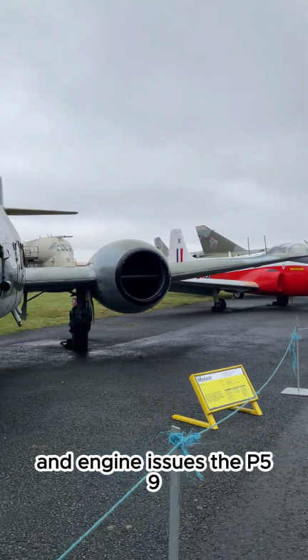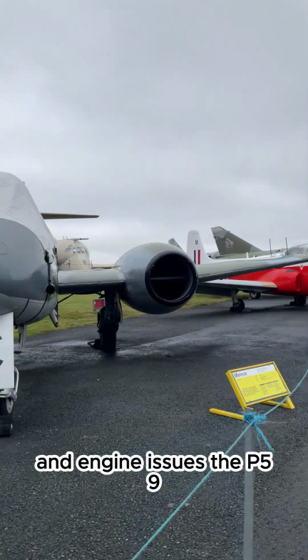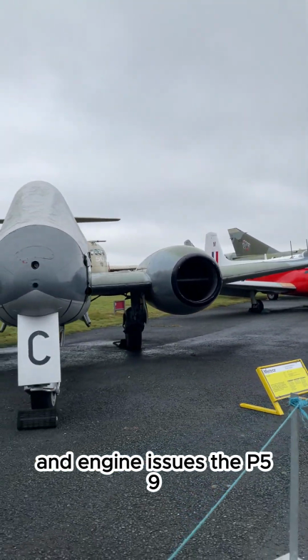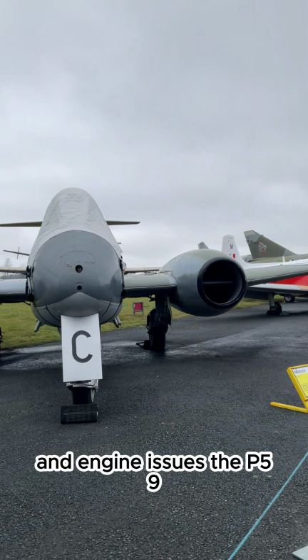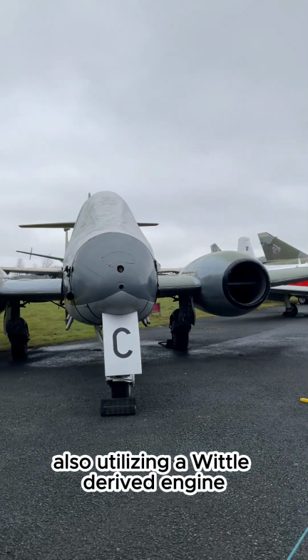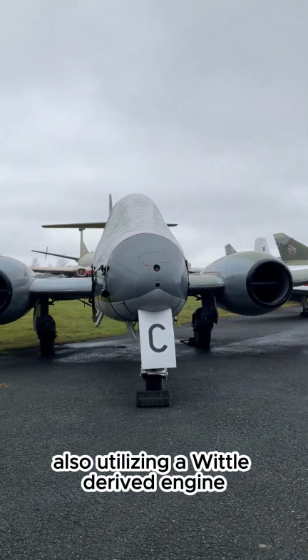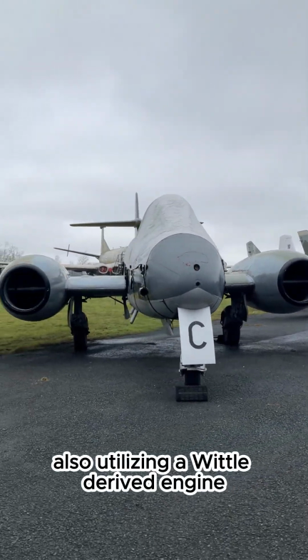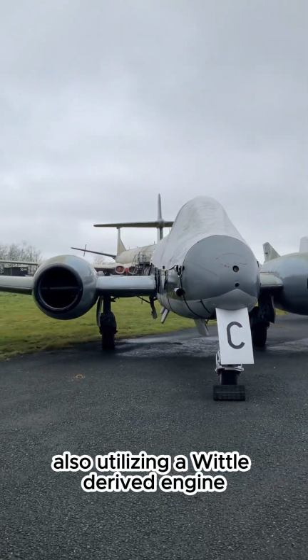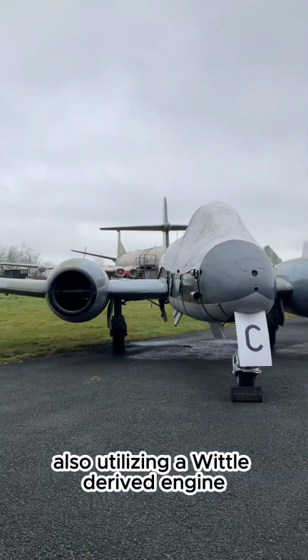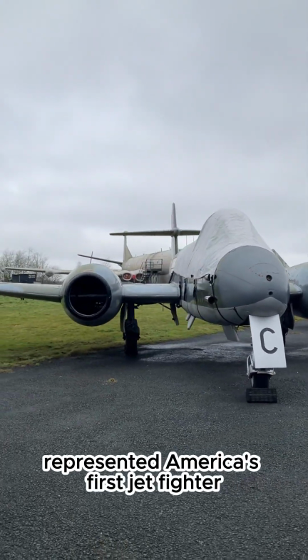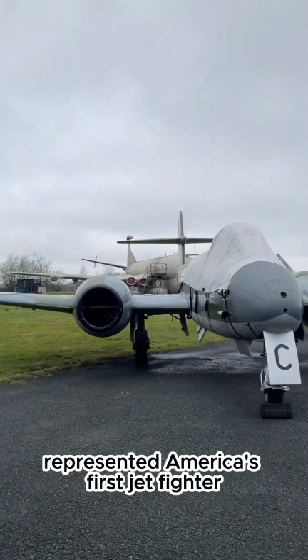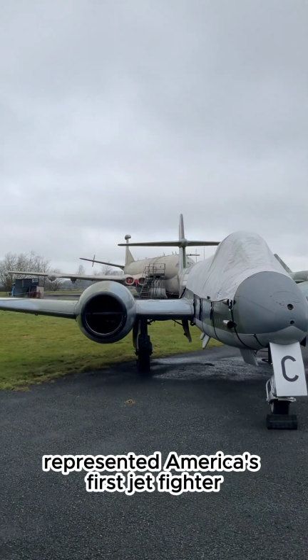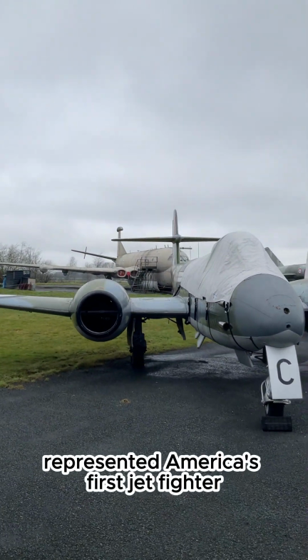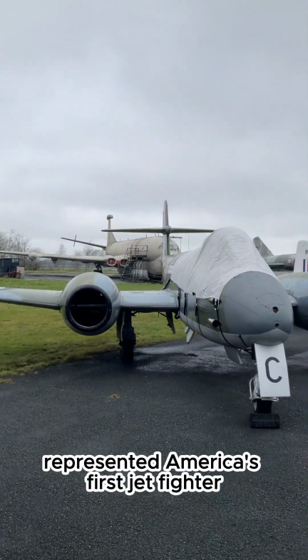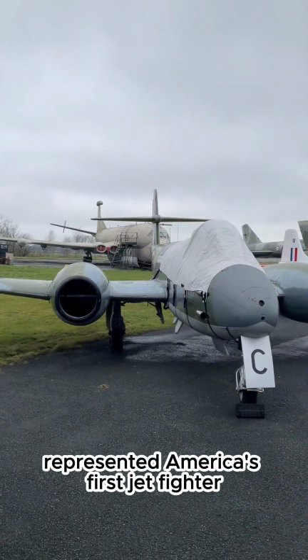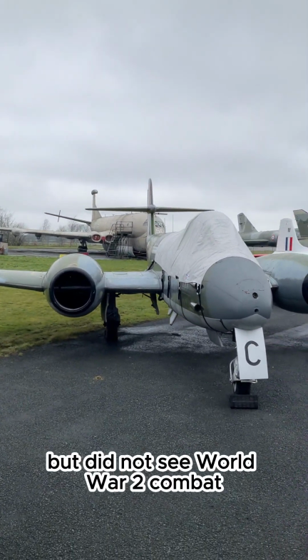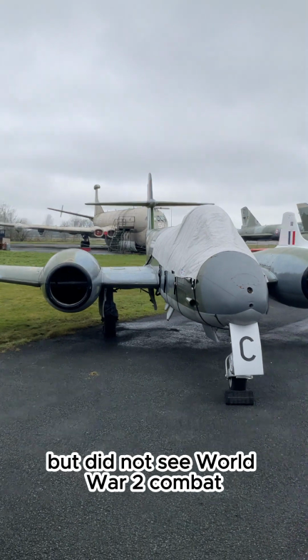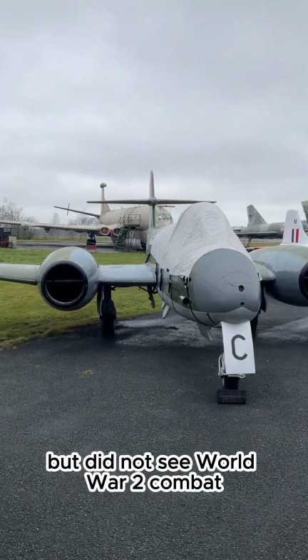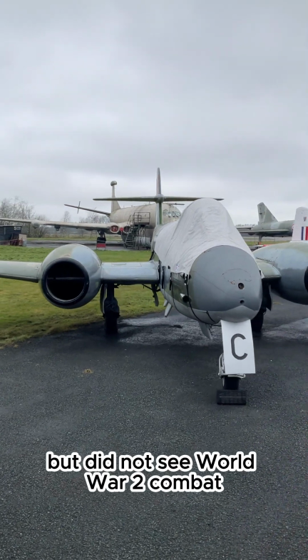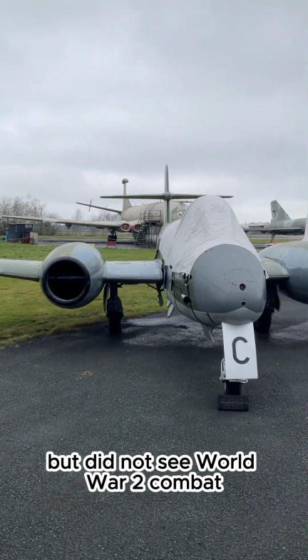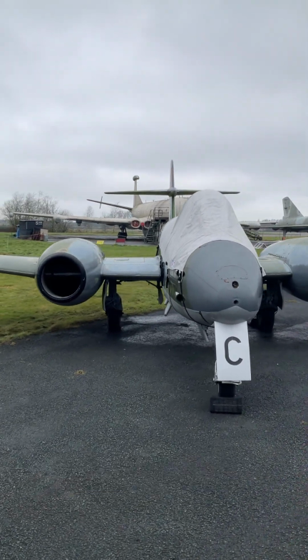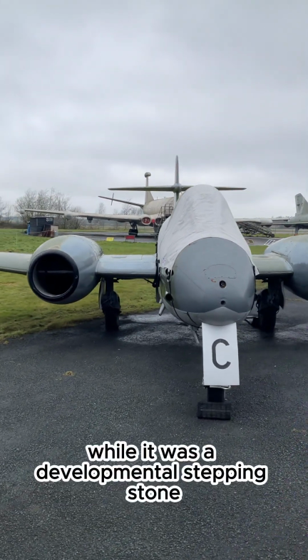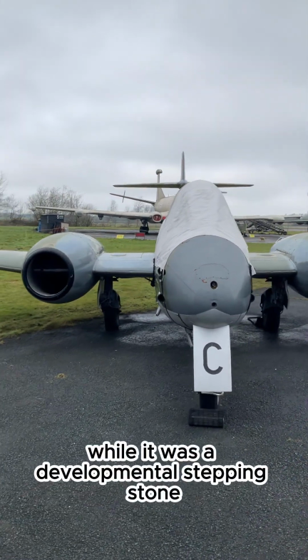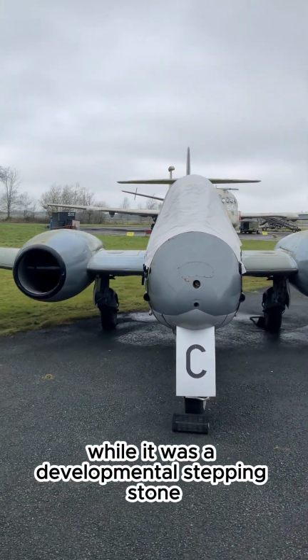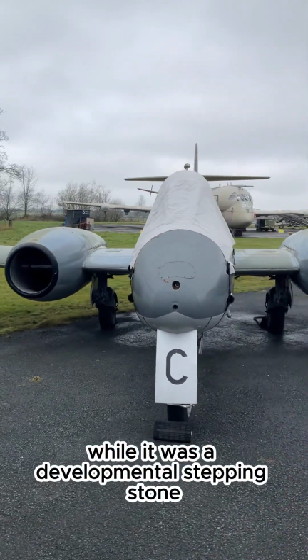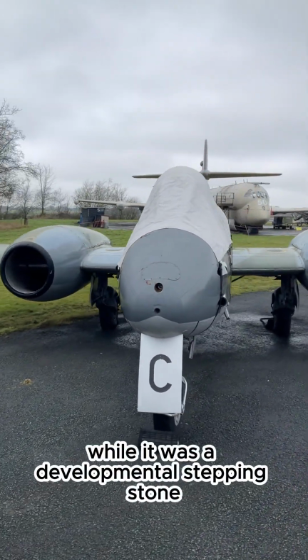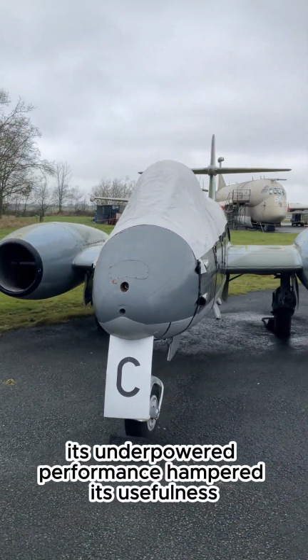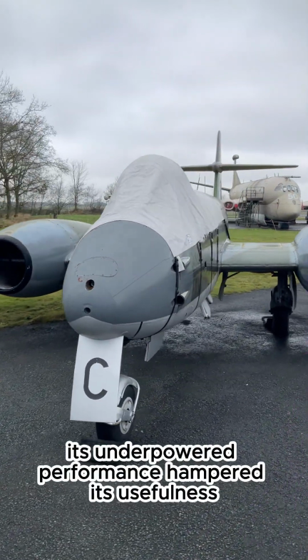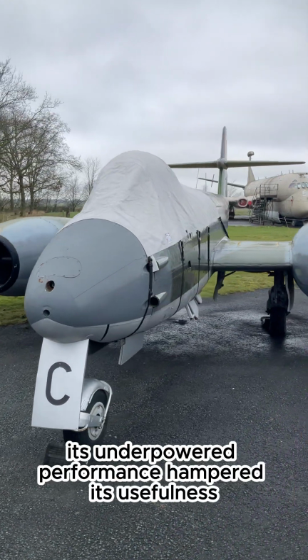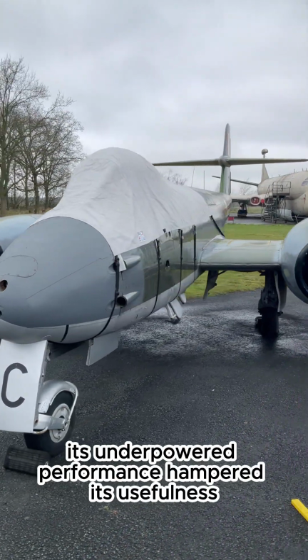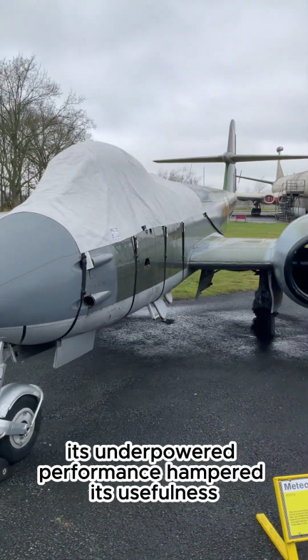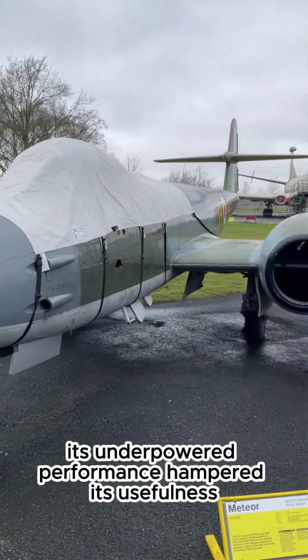The P-59, also utilising a Whittle-derived engine, represented America's first jet fighter, but did not see World War II combat. While it was a developmental stepping stone, its underpowered performance hampered its usefulness.